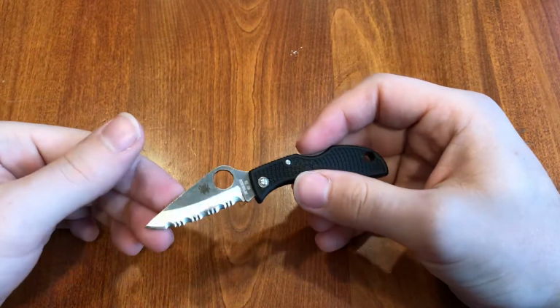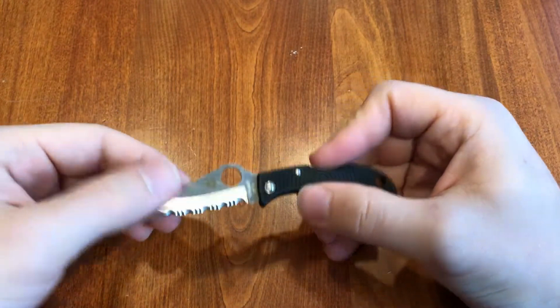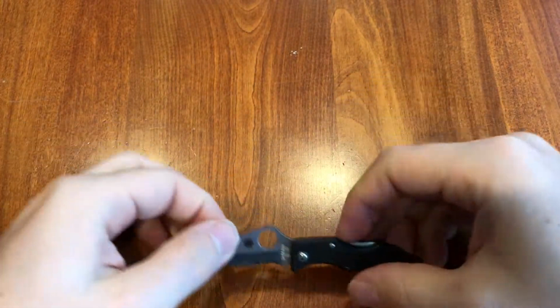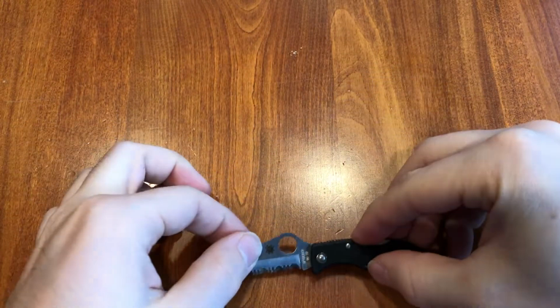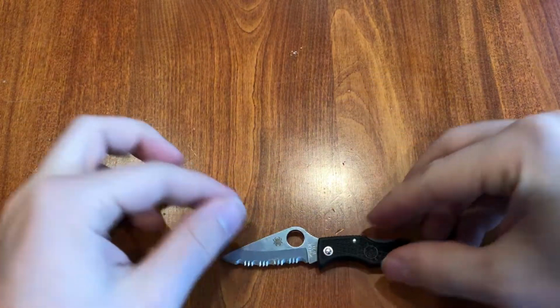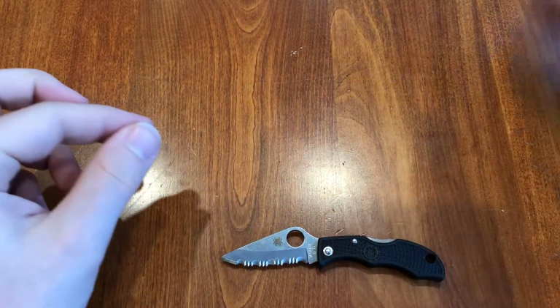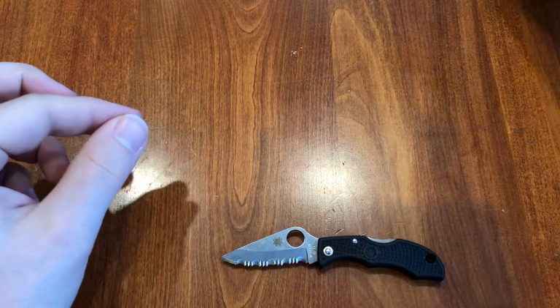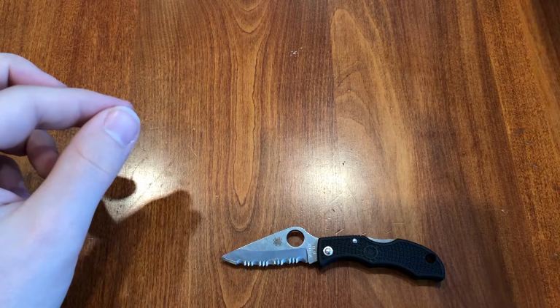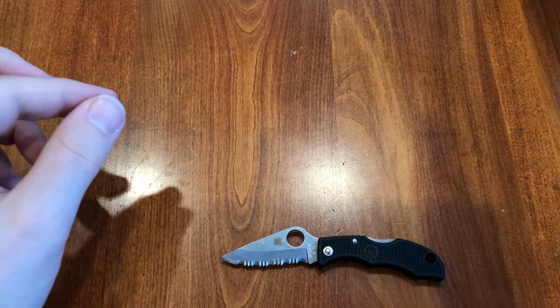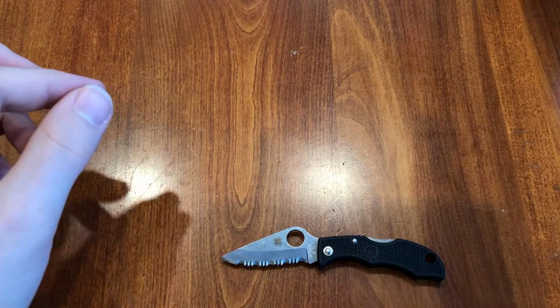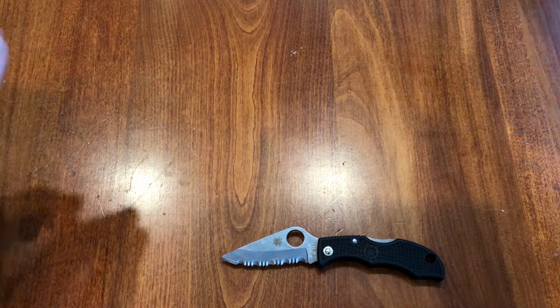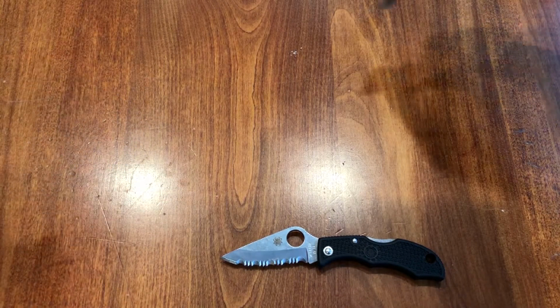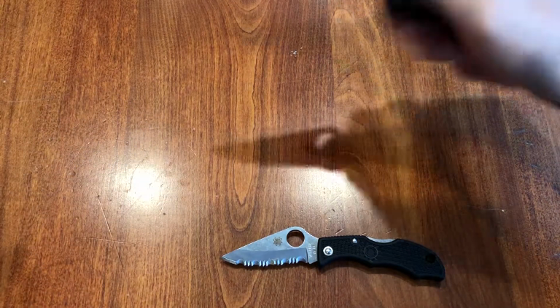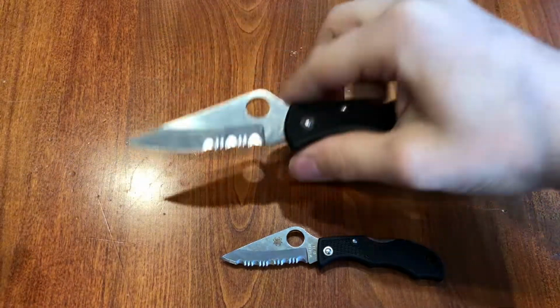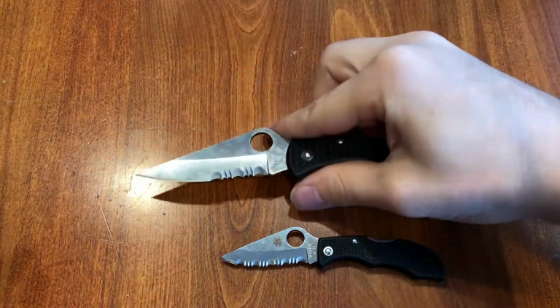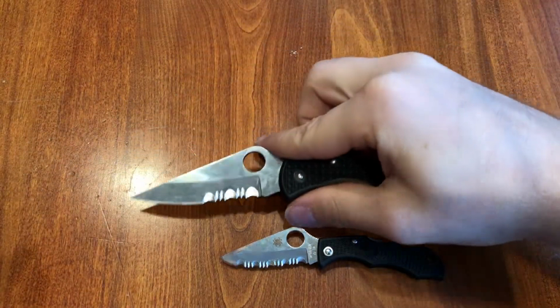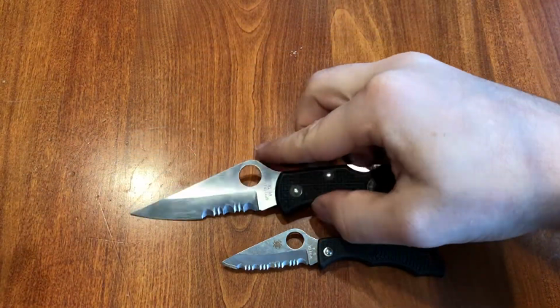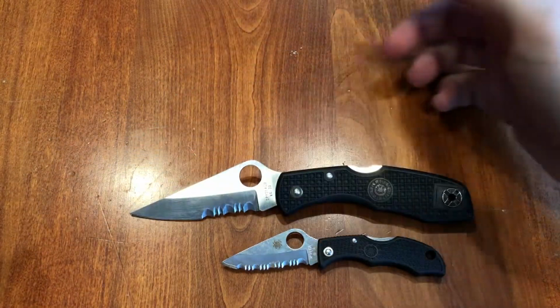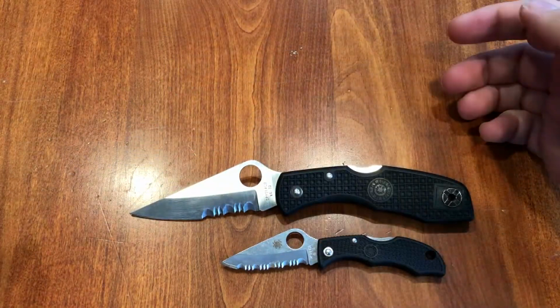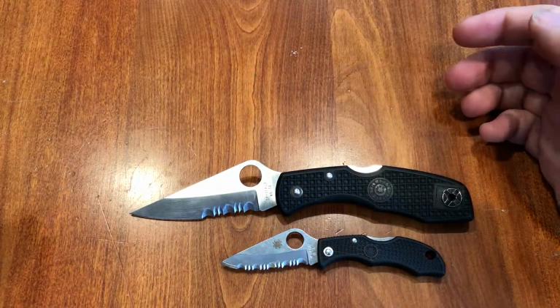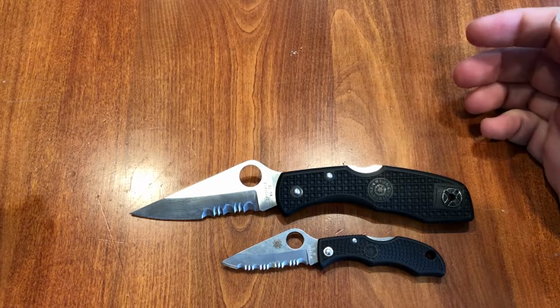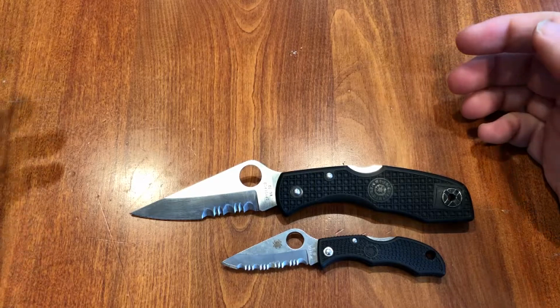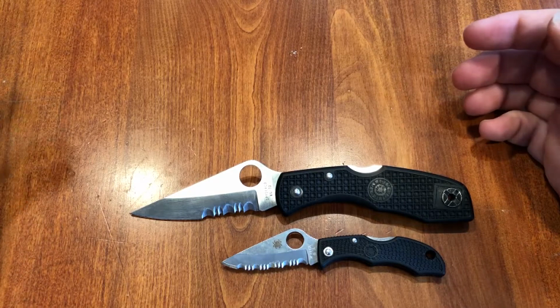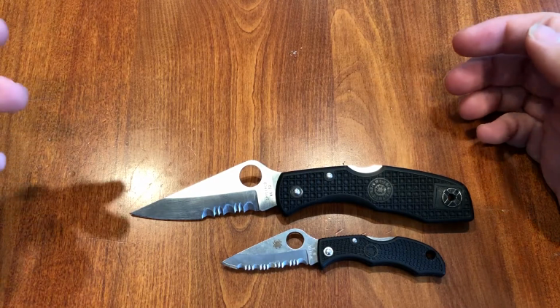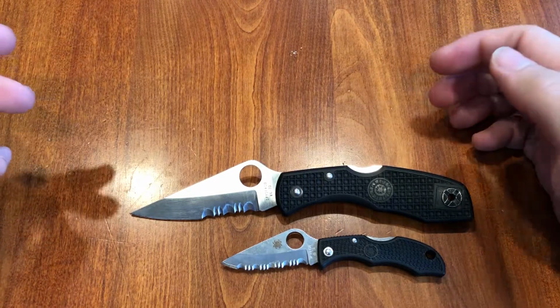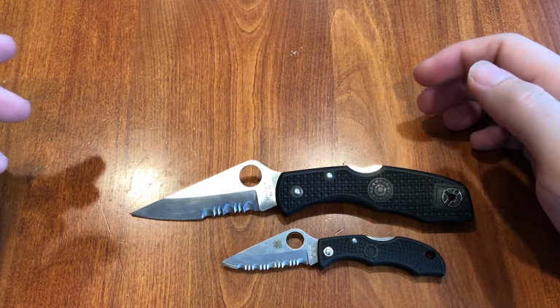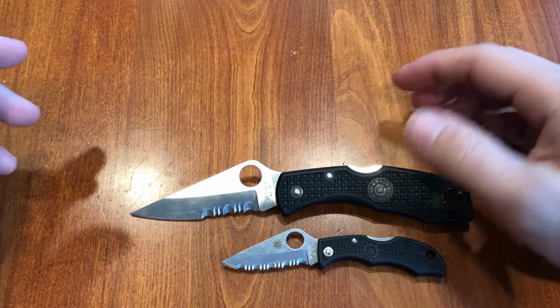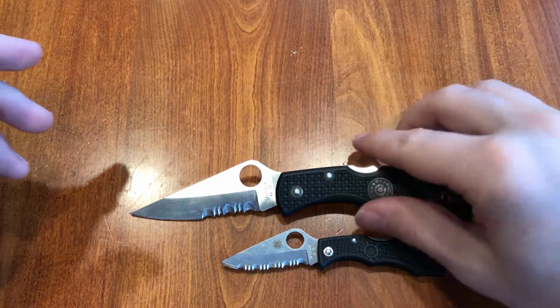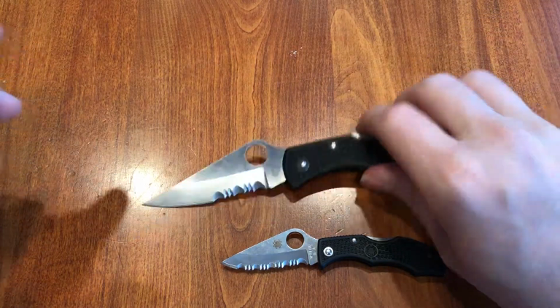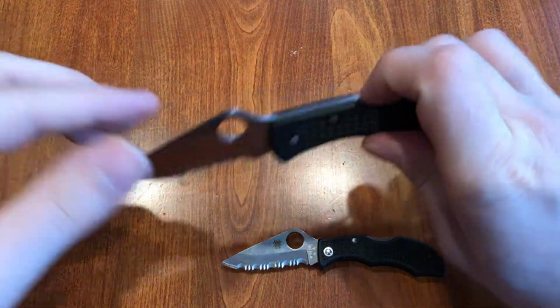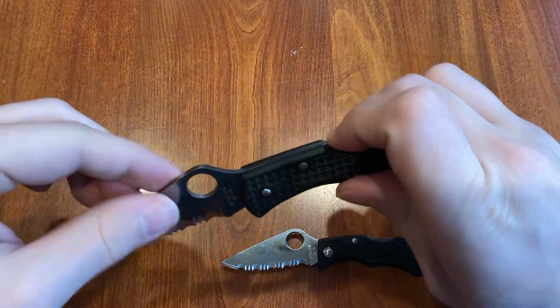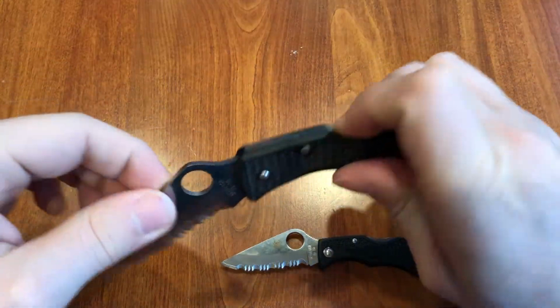The blade steel is VG10, which is the same as the Delica 4 here. The Delica 4 is not a really big knife, but you can see it dwarfs the Ladybug.